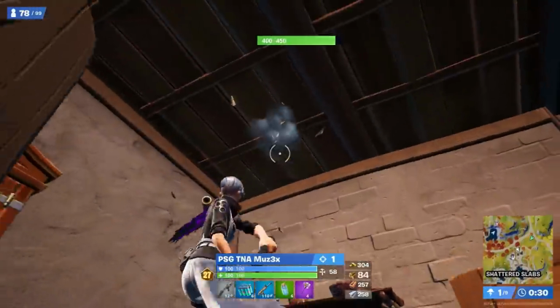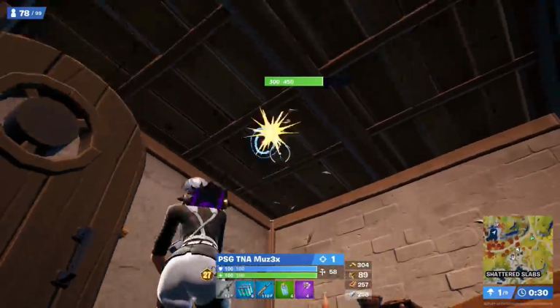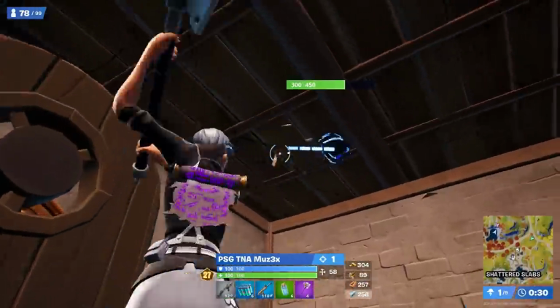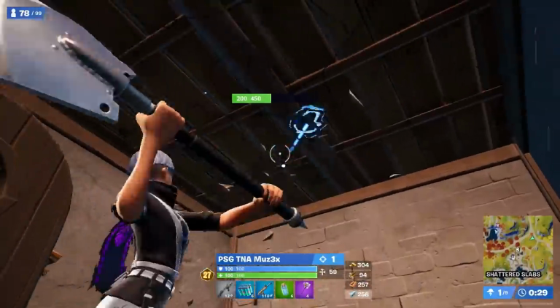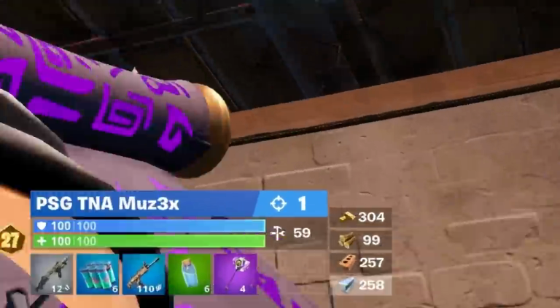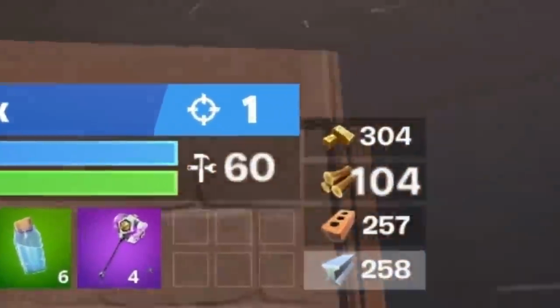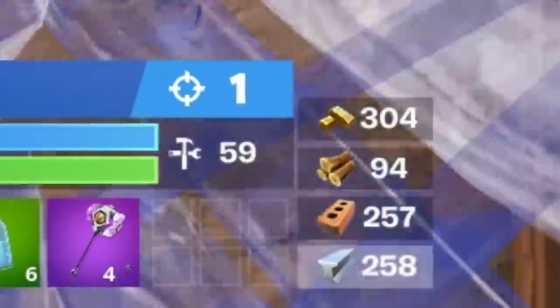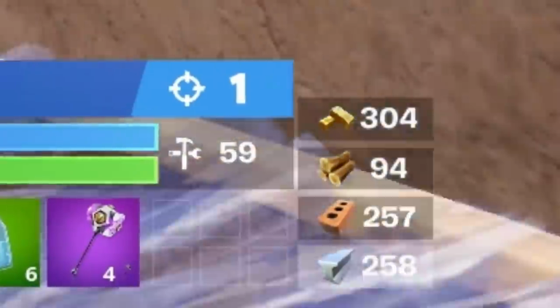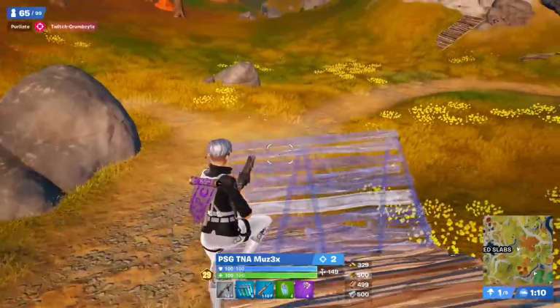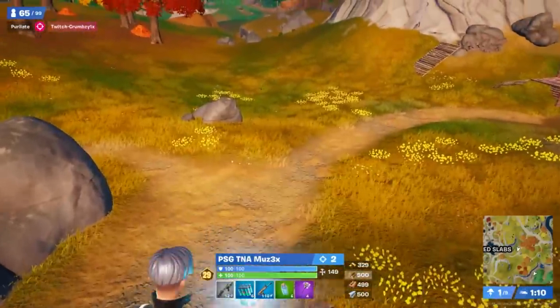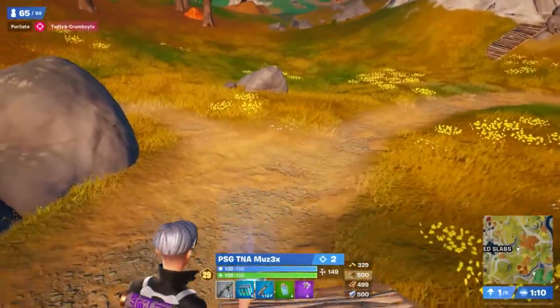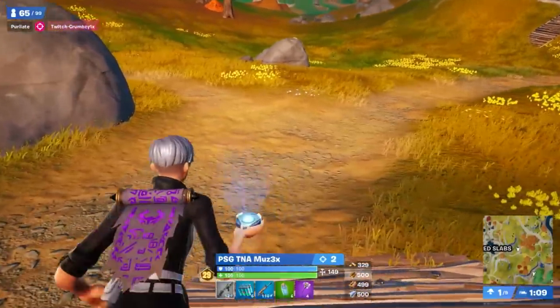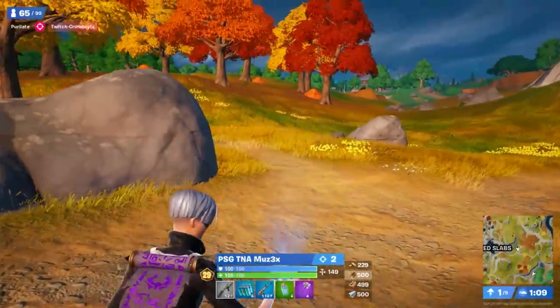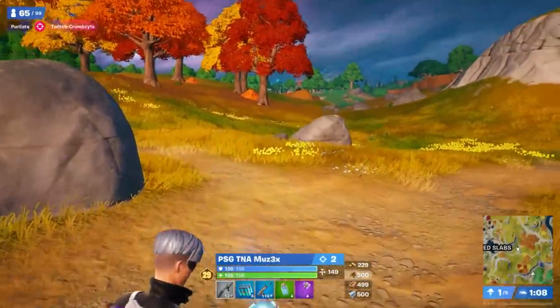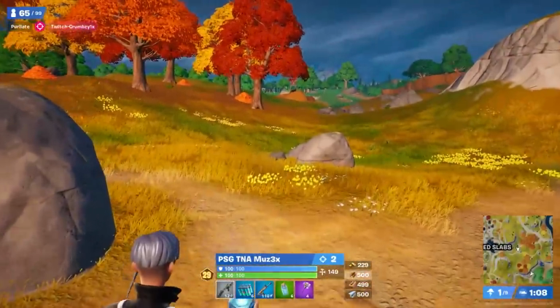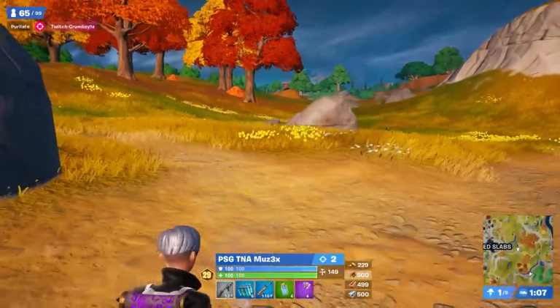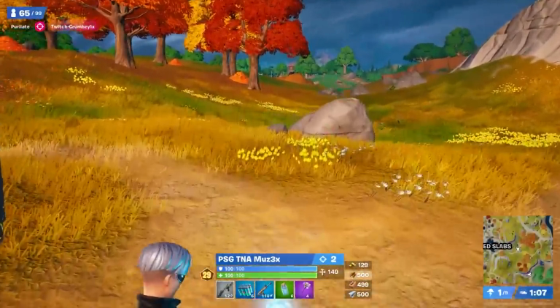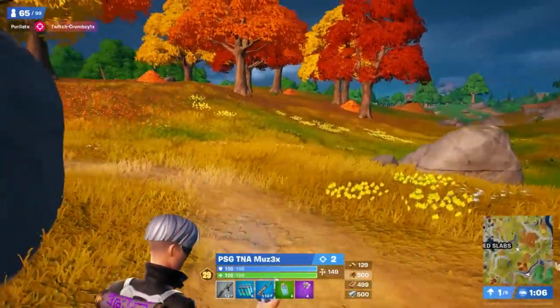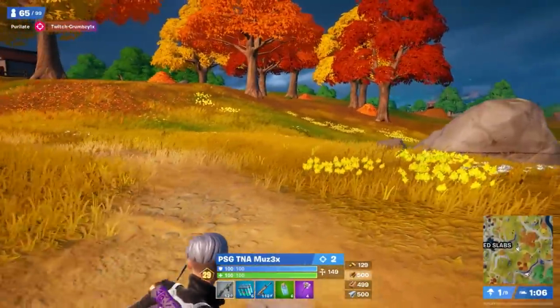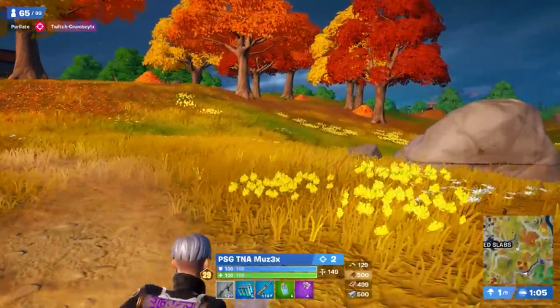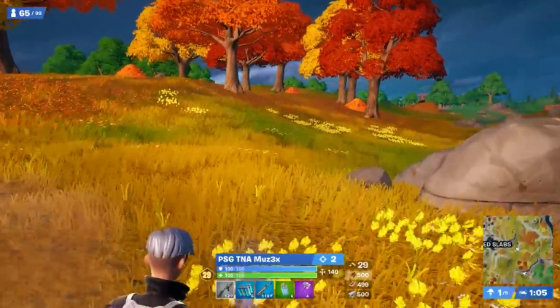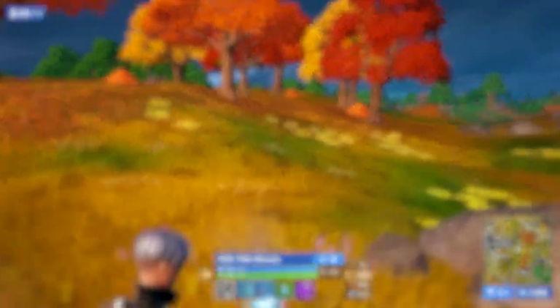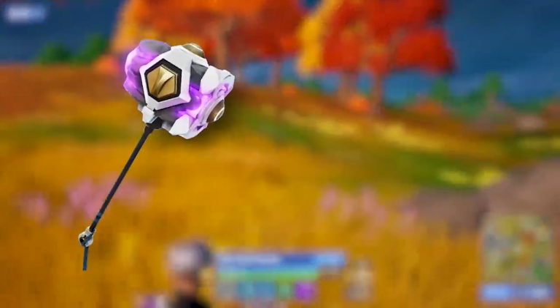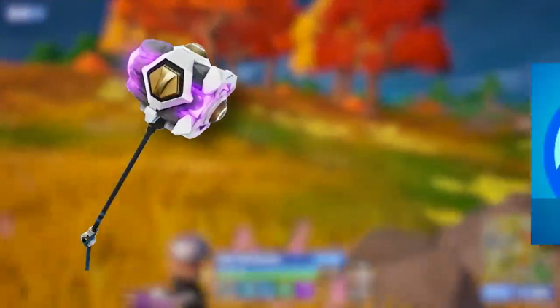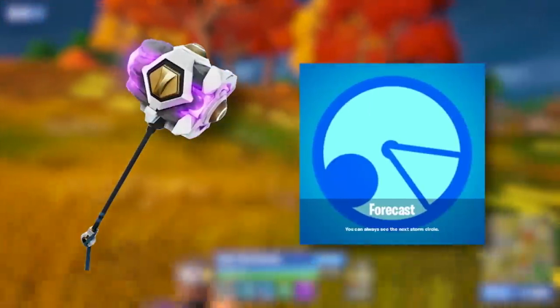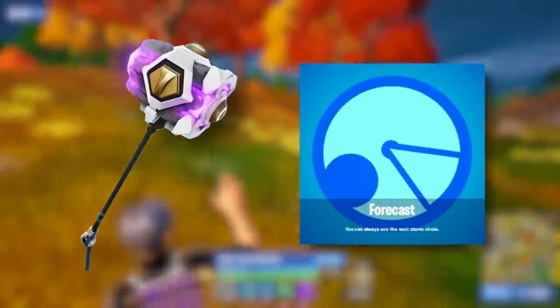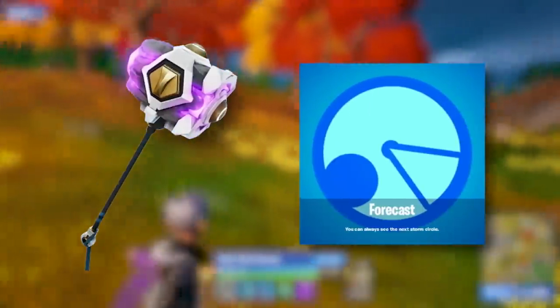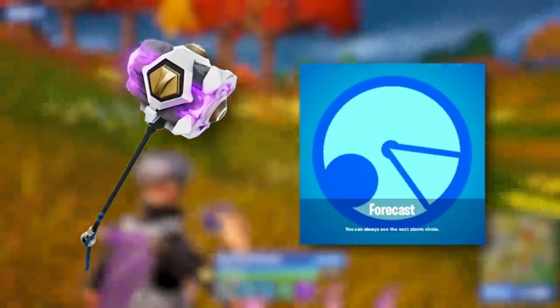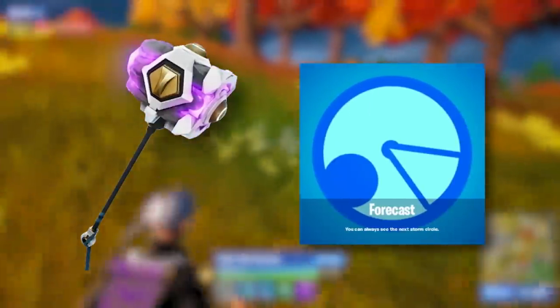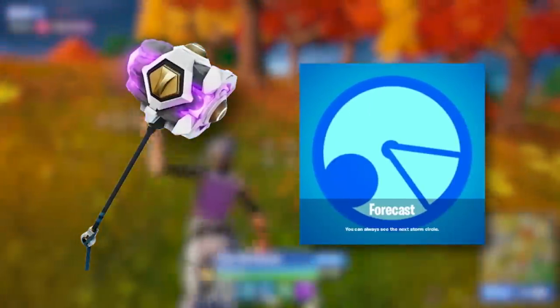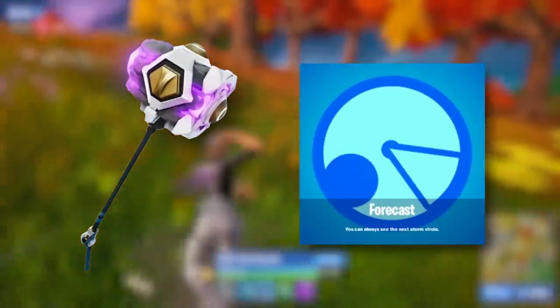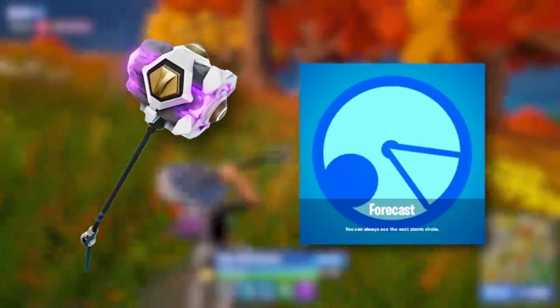Muz actually manages to acquire over 300 gold this game, allowing him to re-roll his augments four times, including the first free re-roll. This is incredibly strong, as a hammer combined with forecast is one of the most overpowered combinations you can have.